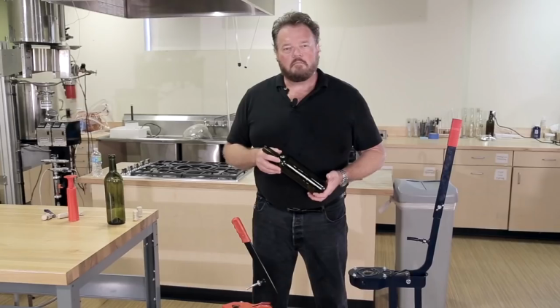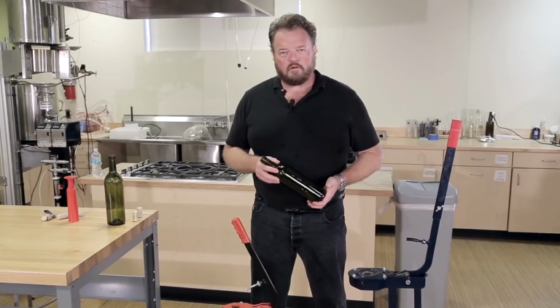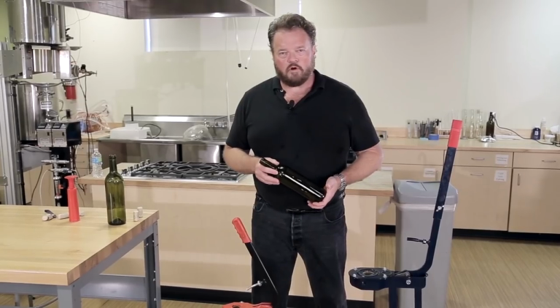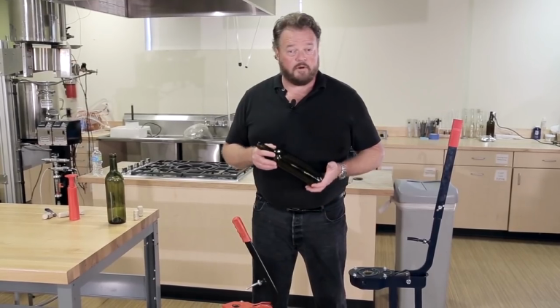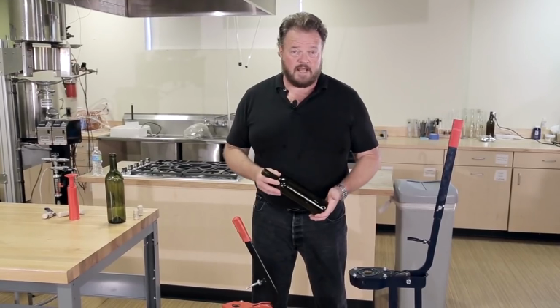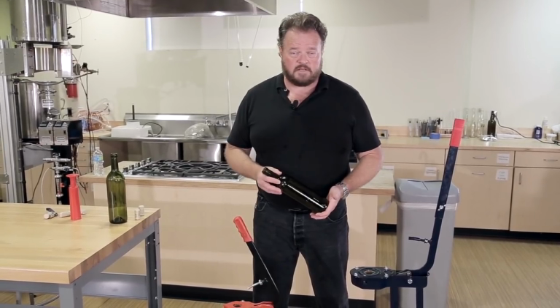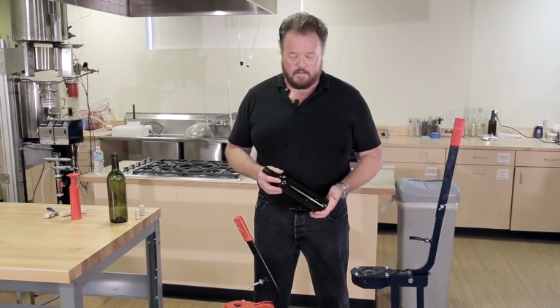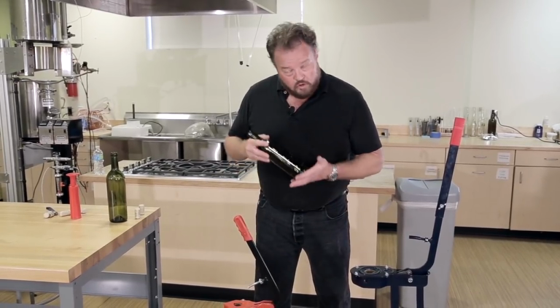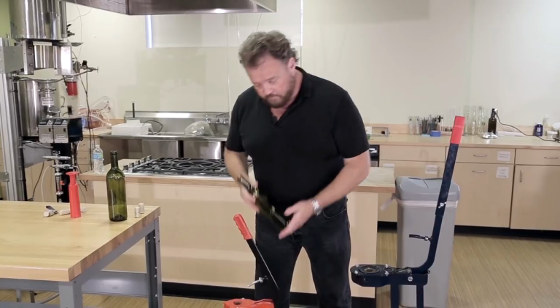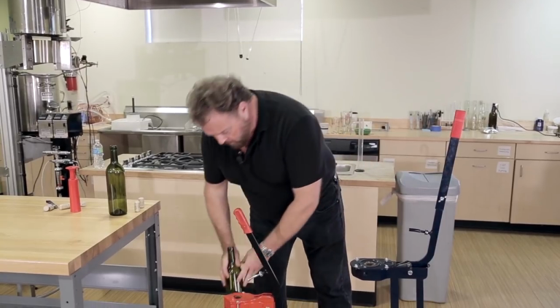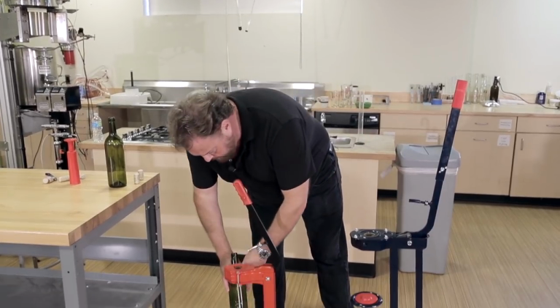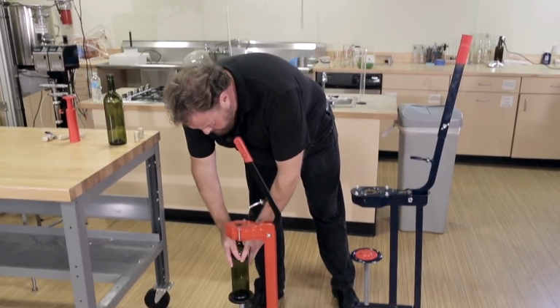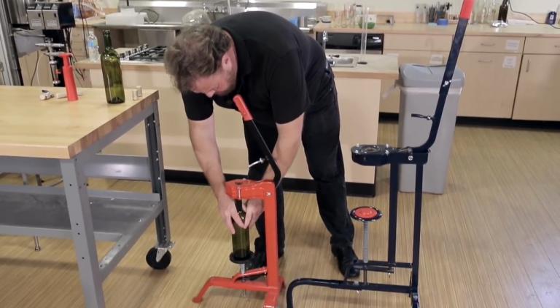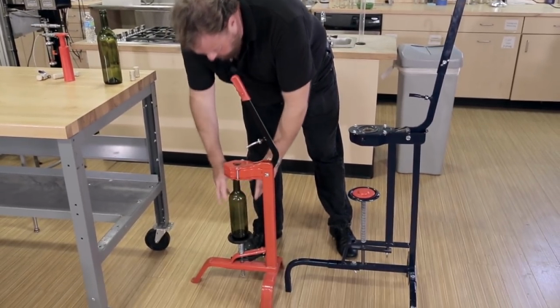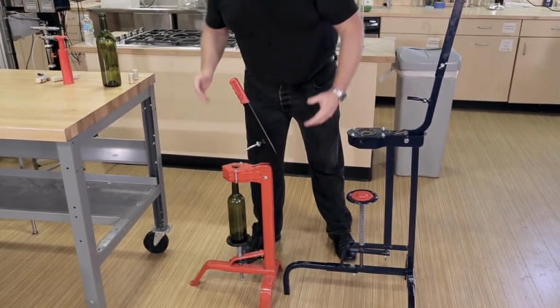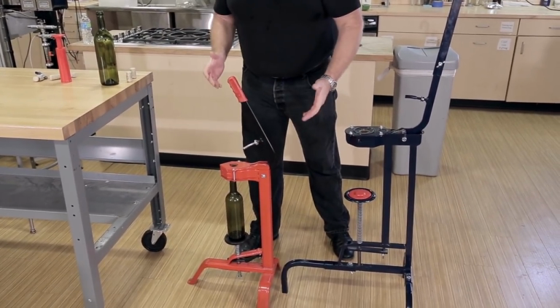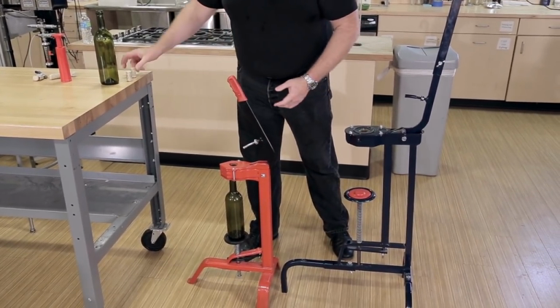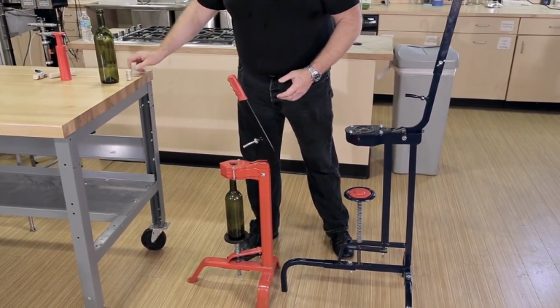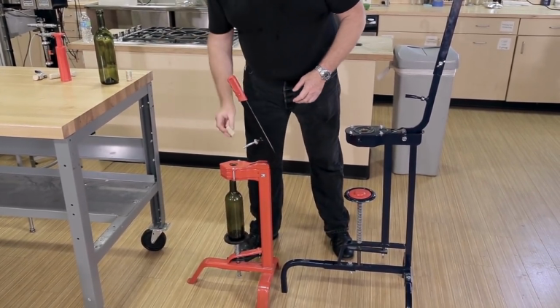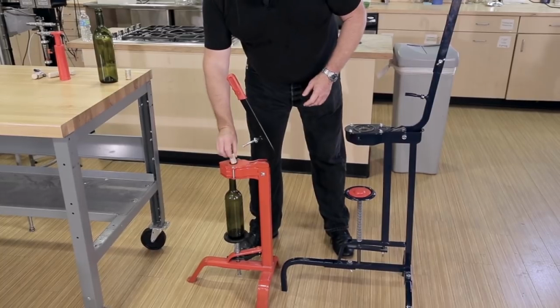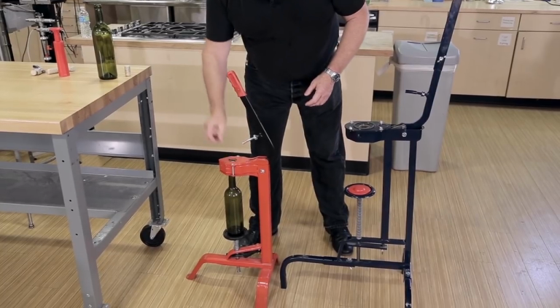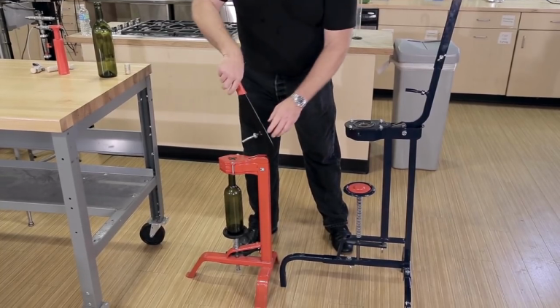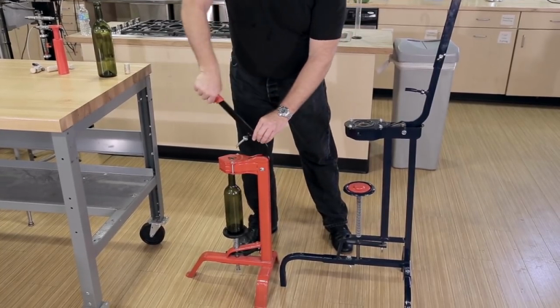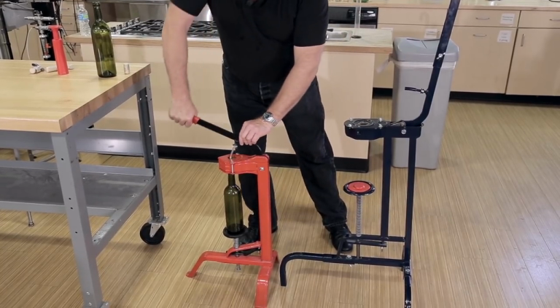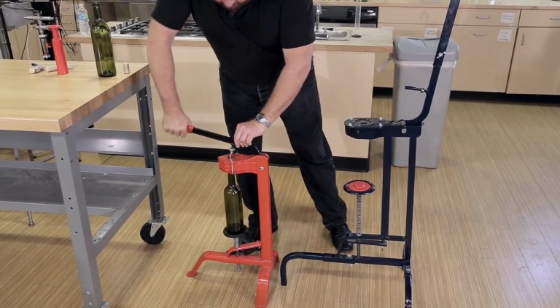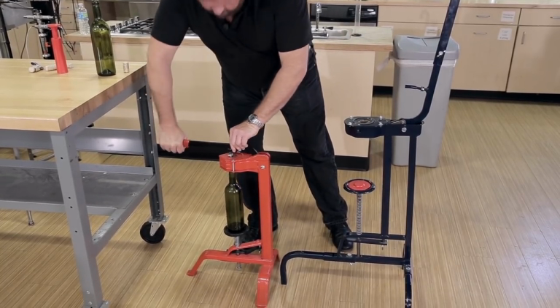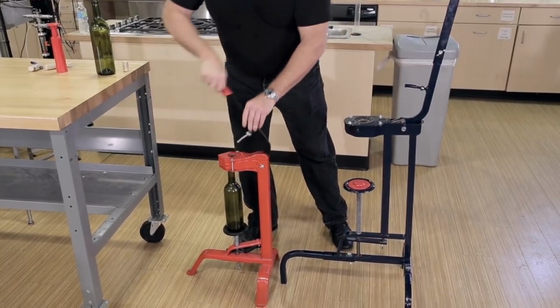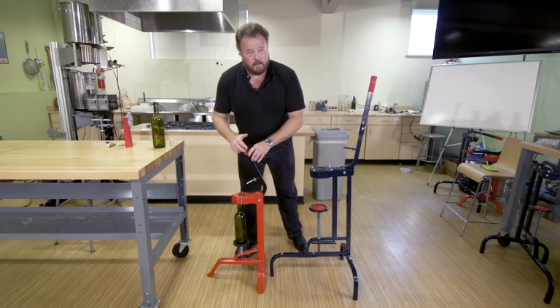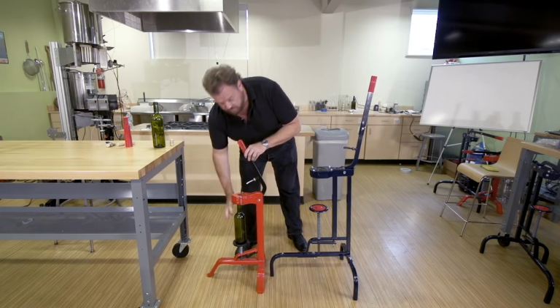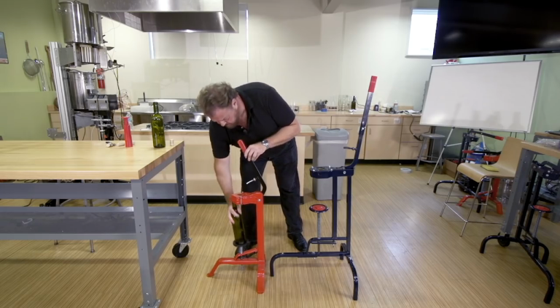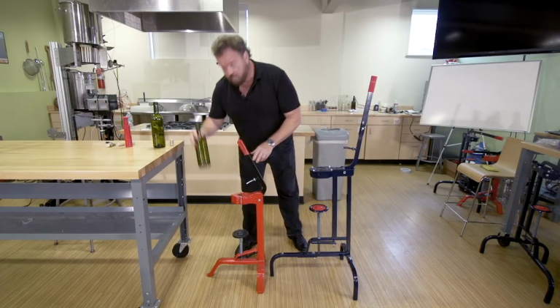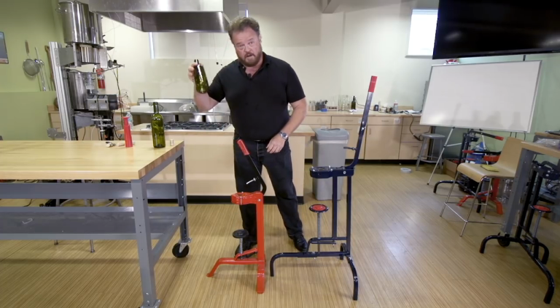Both models of corker operate in exactly the same way. You place your filled bottle of wine down under the platform support where it locks, put your cork into the irising jaws, and in it goes. Very nice.